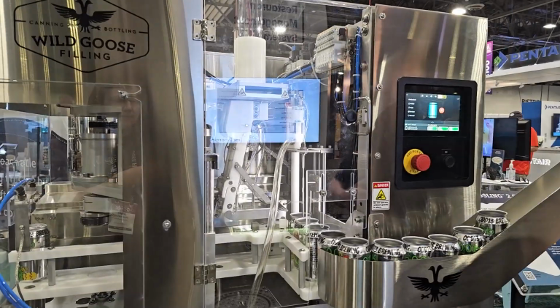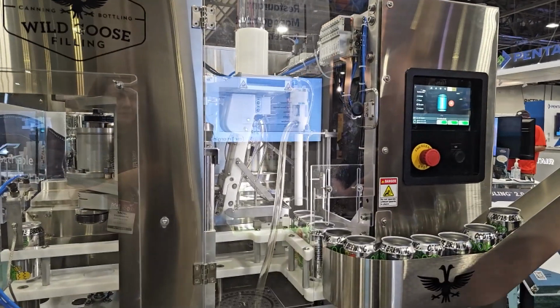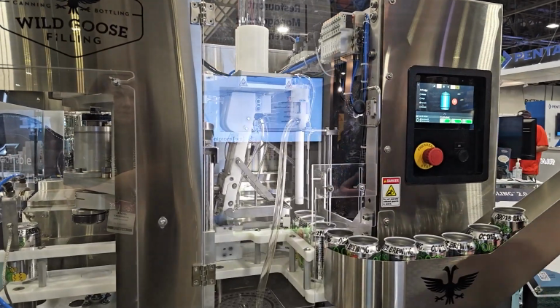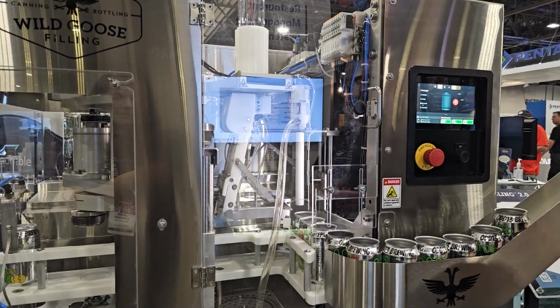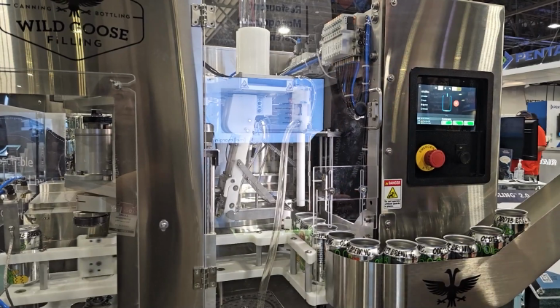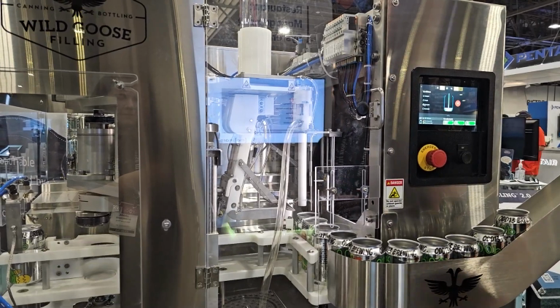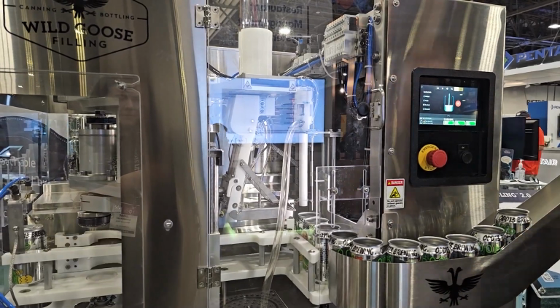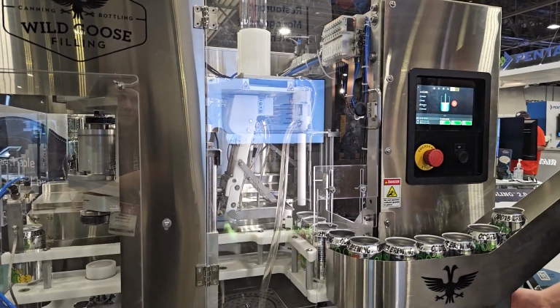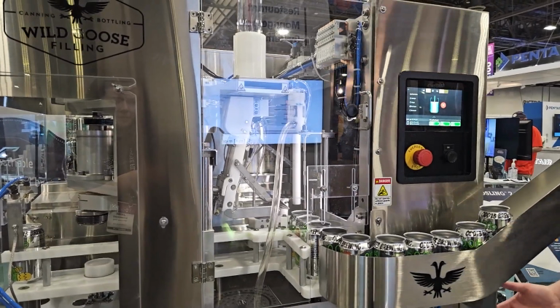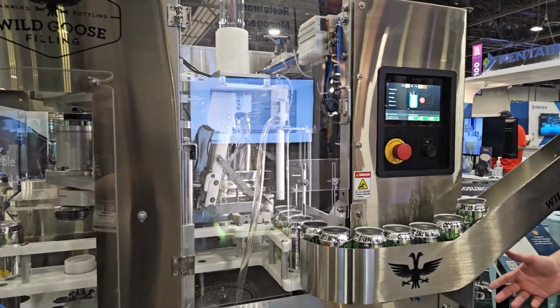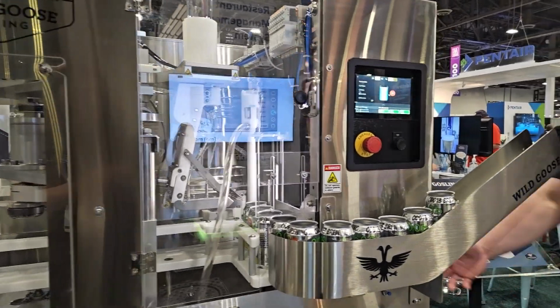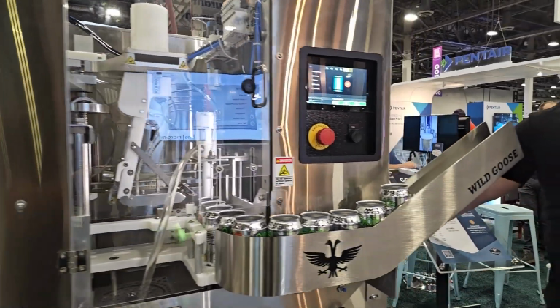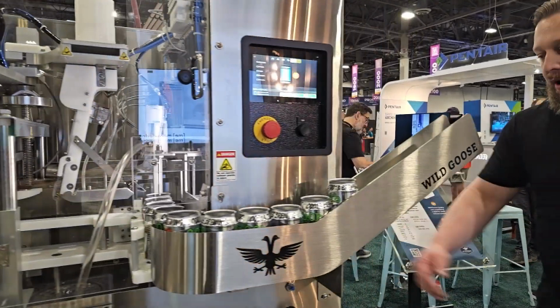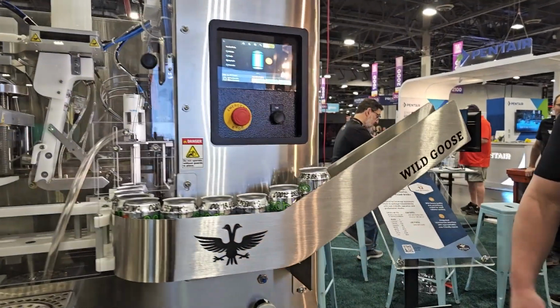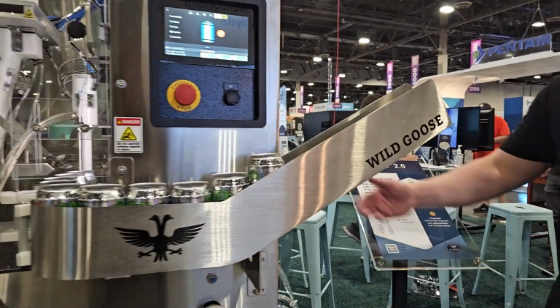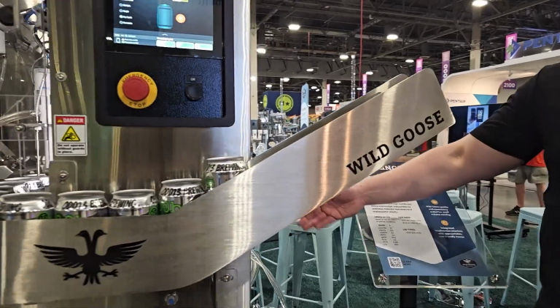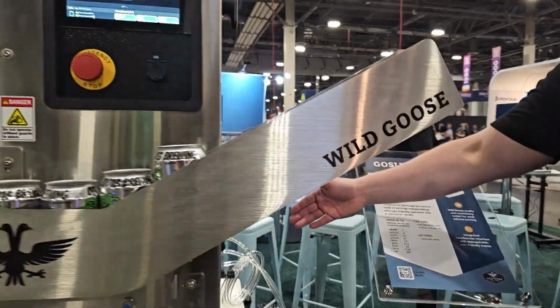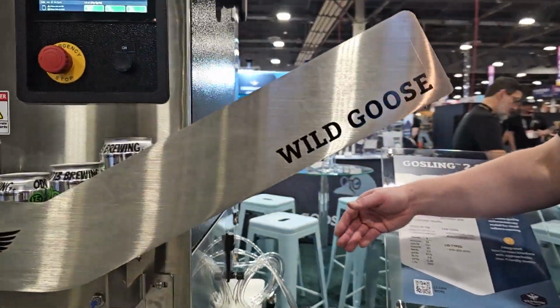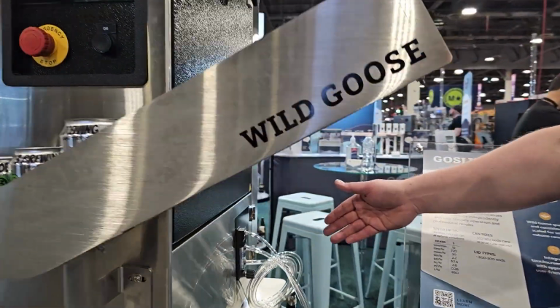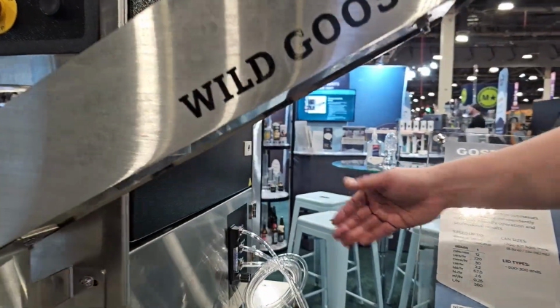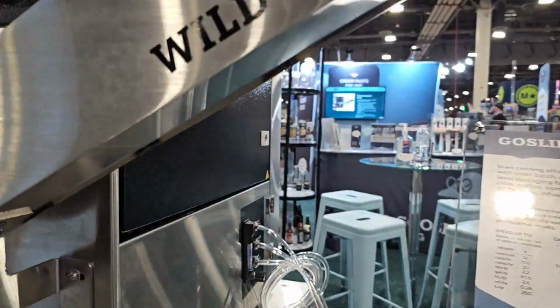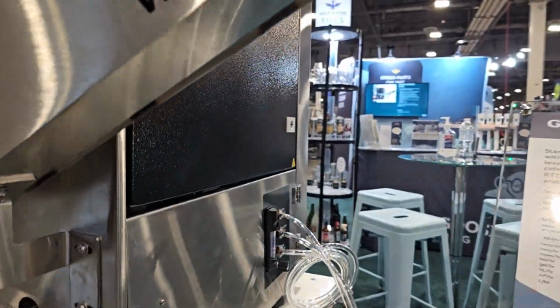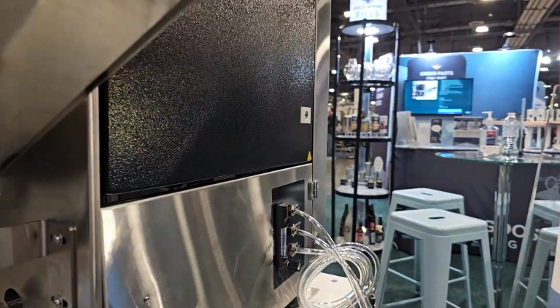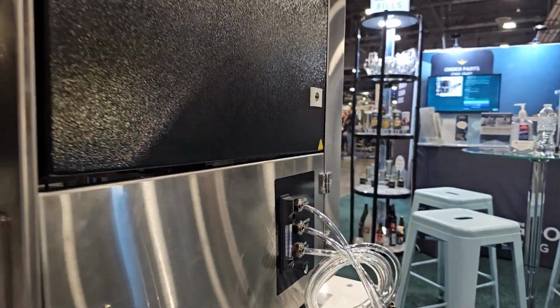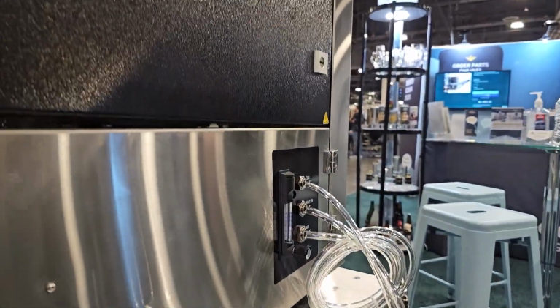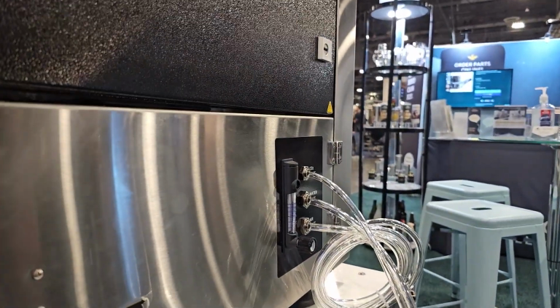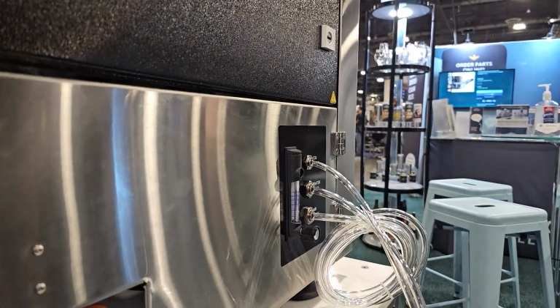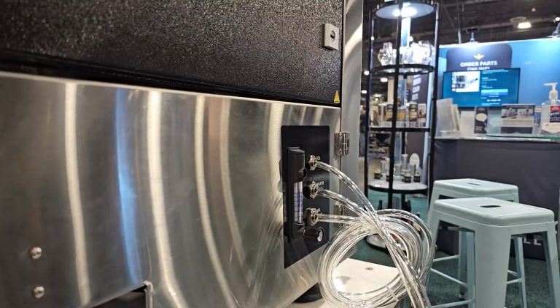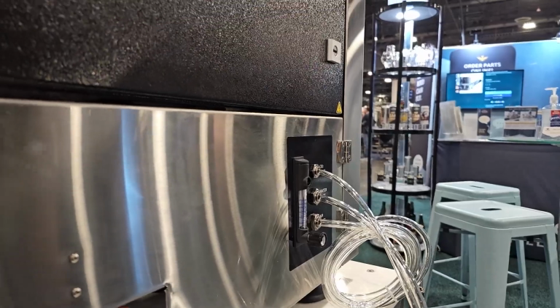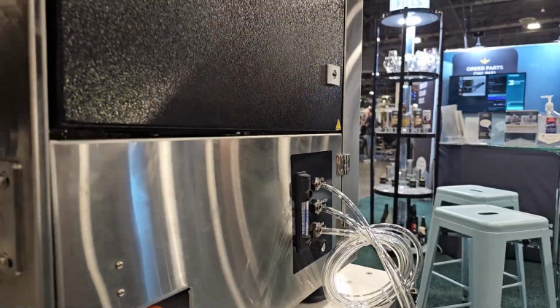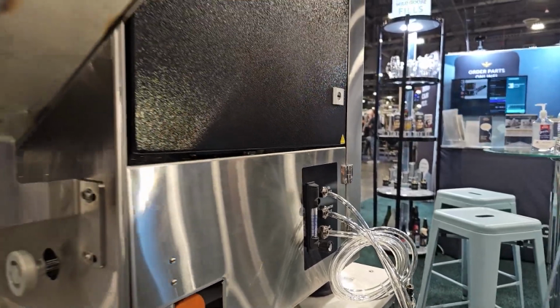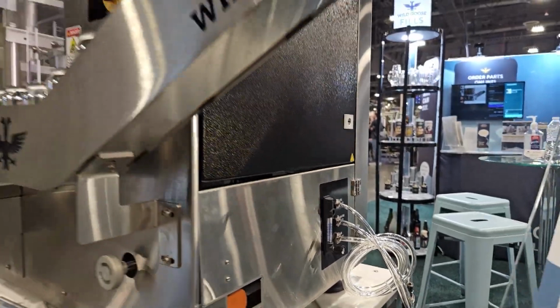Another thing that this machine has that's very nice is our area where you can hook up all your utilities — CO2, water, air, and your product hookup — all organized very nicely for ease of connection.